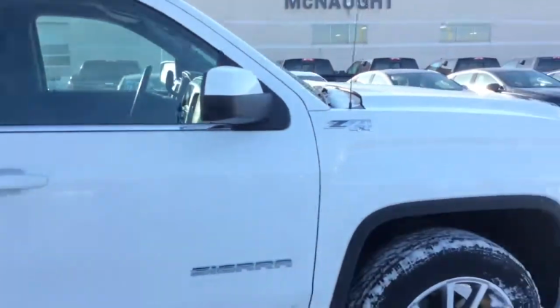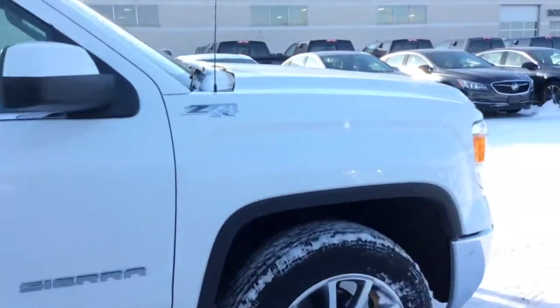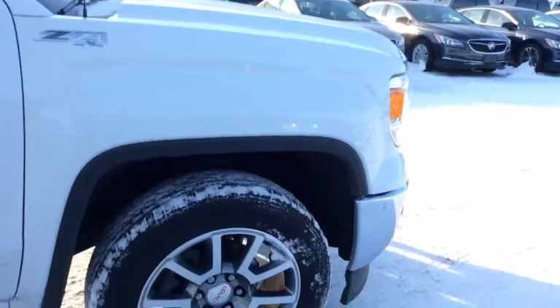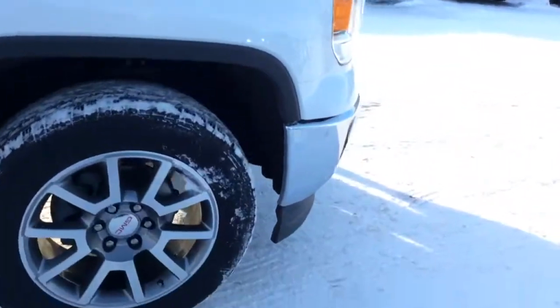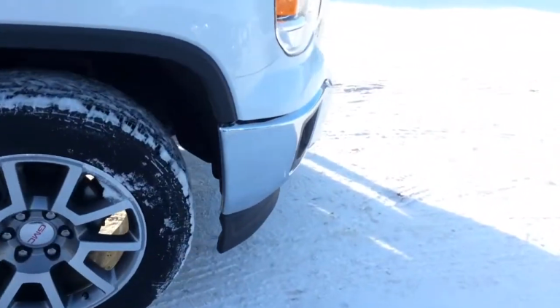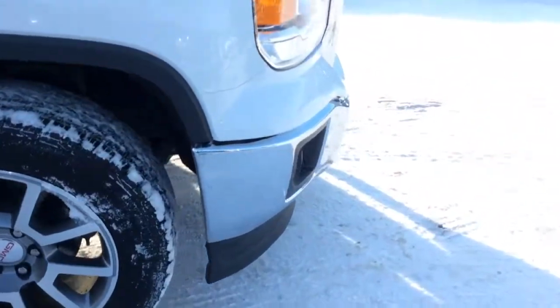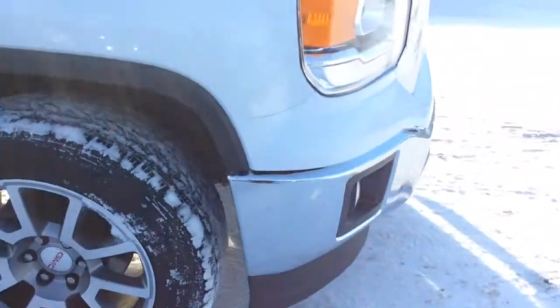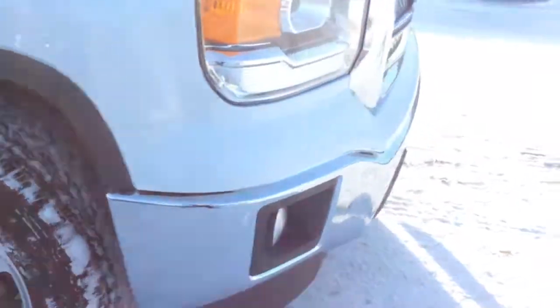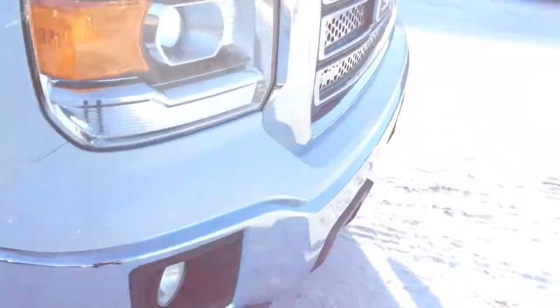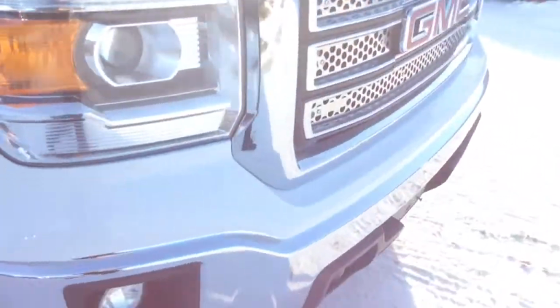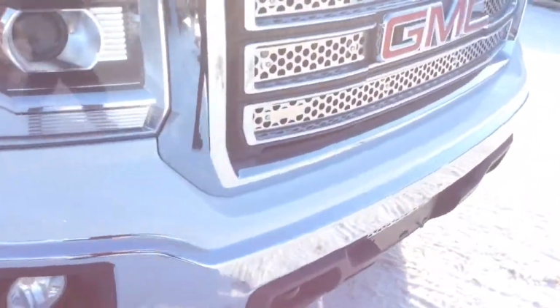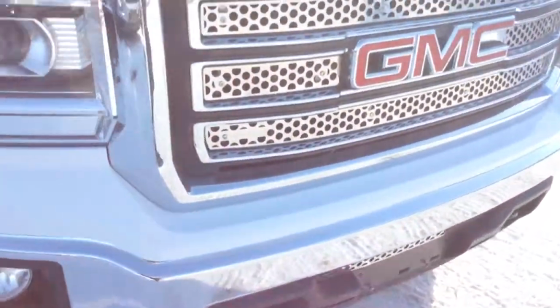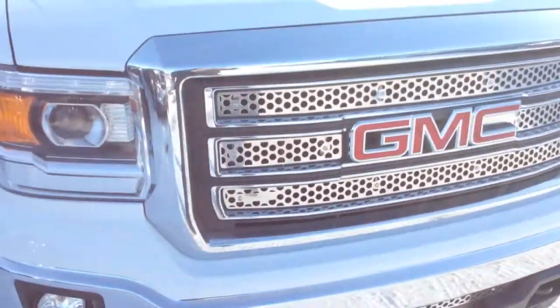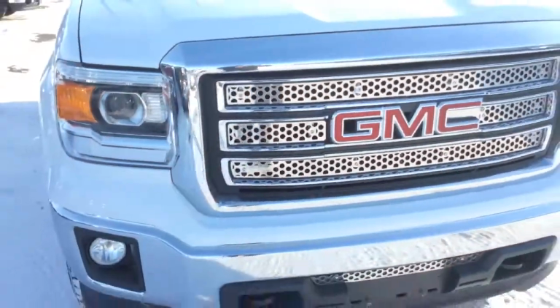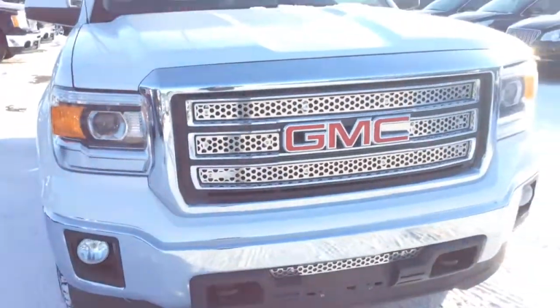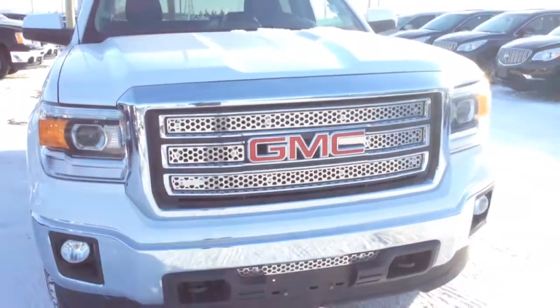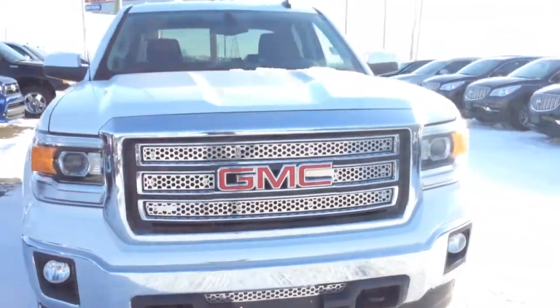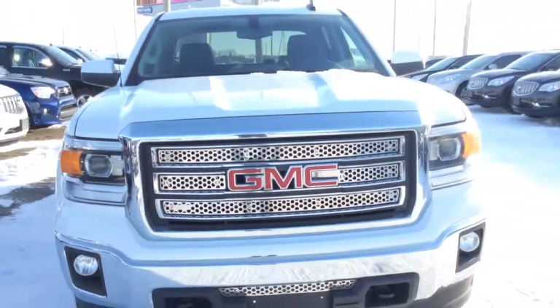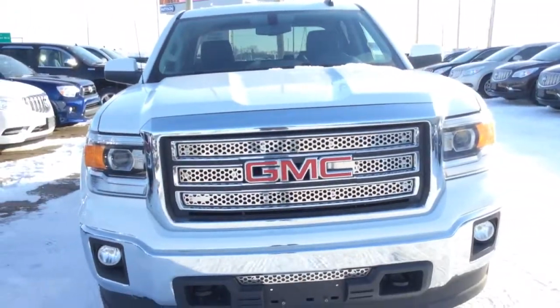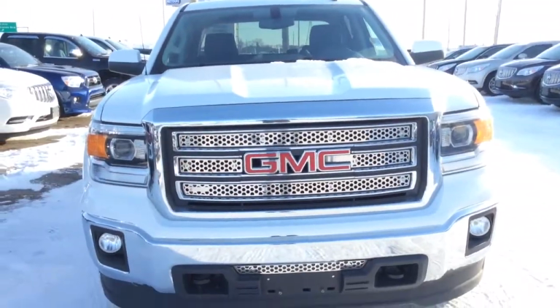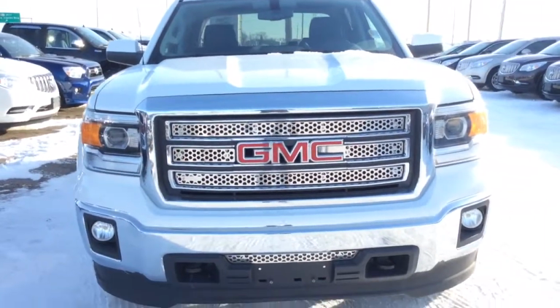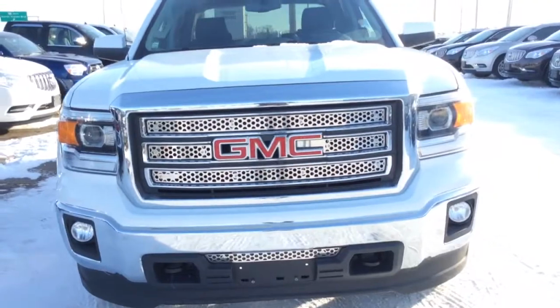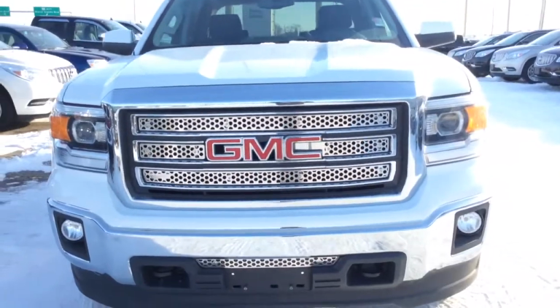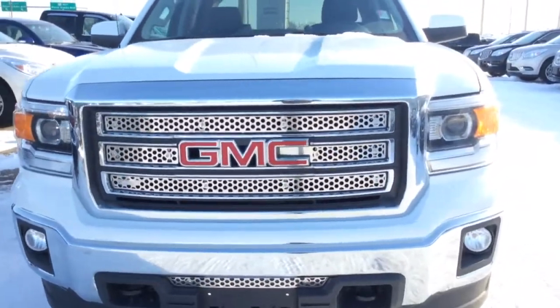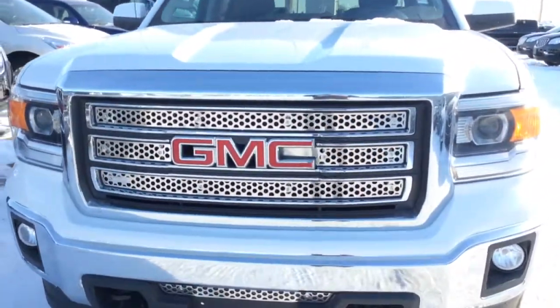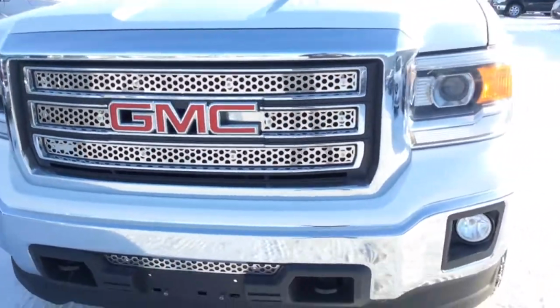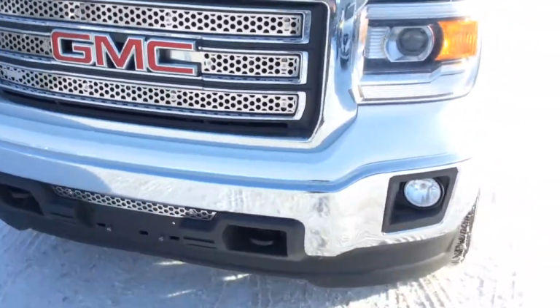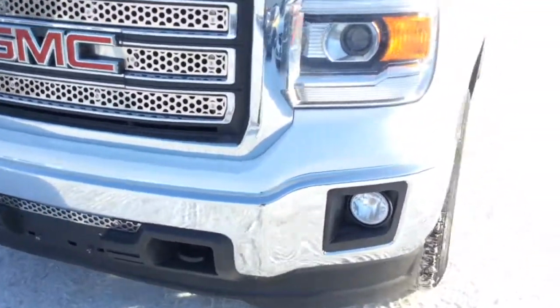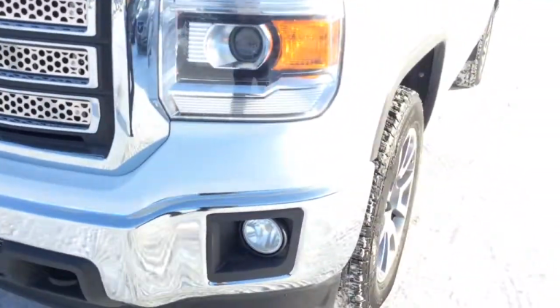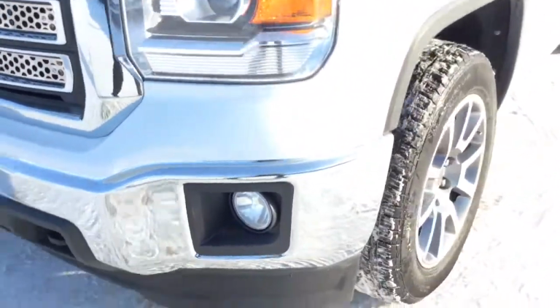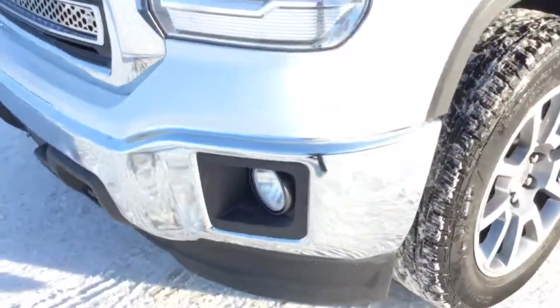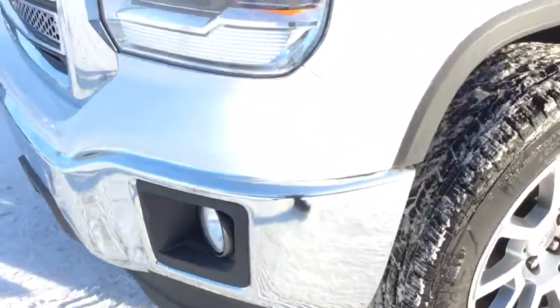Very good body — no dings, dents, or scuffs in the paint. And there's a custom chrome mesh grille on the front here too. It's pretty cool. And fog lights as well.